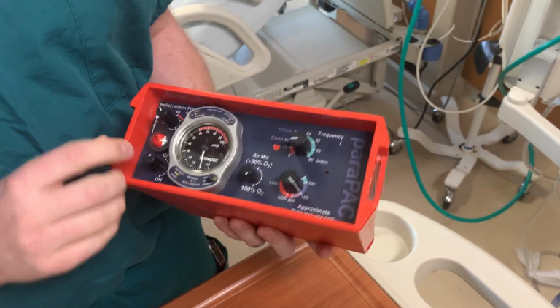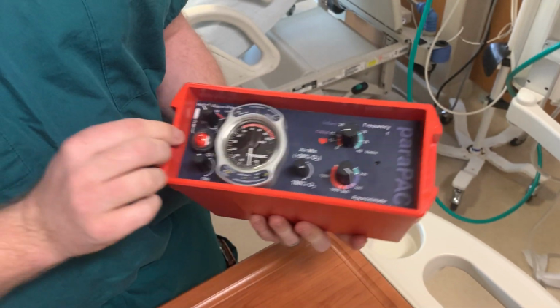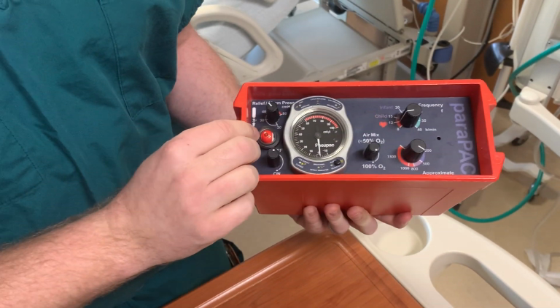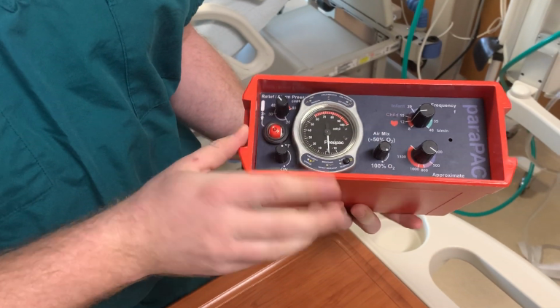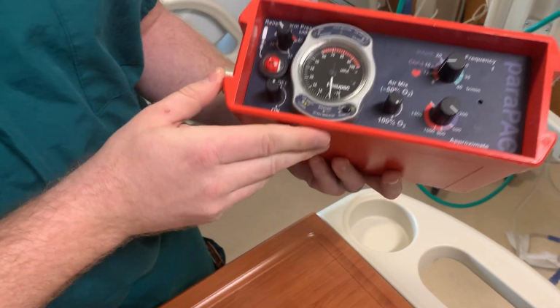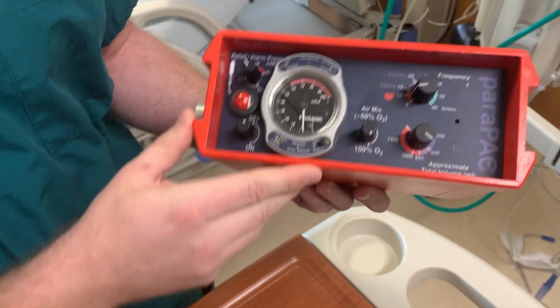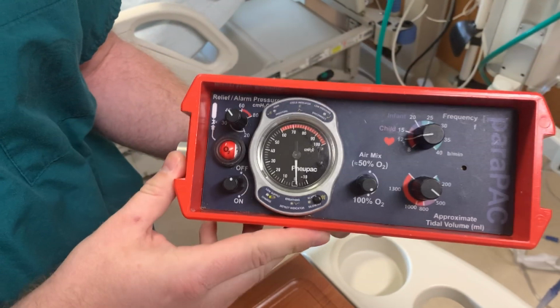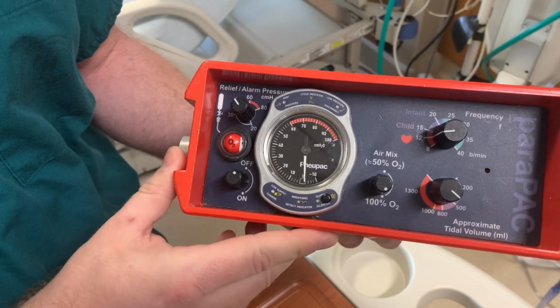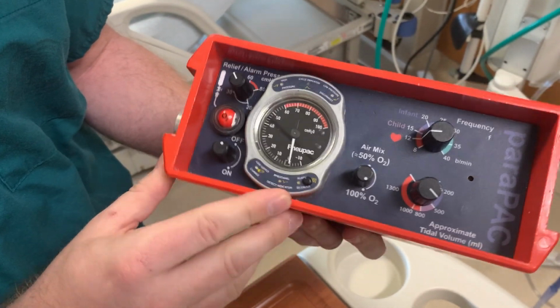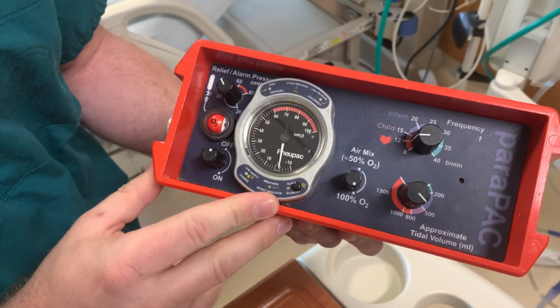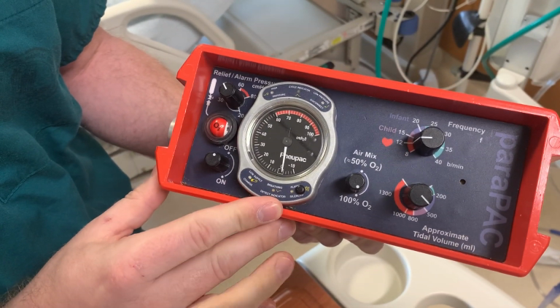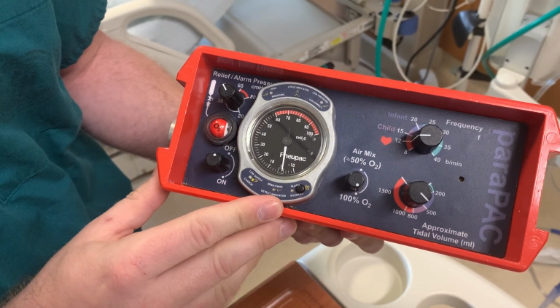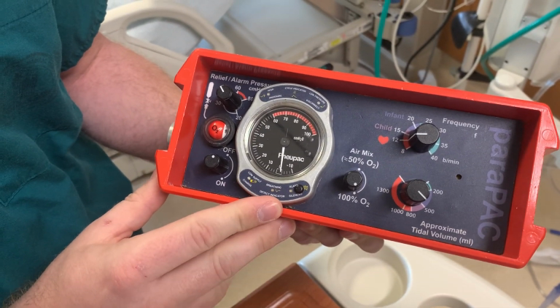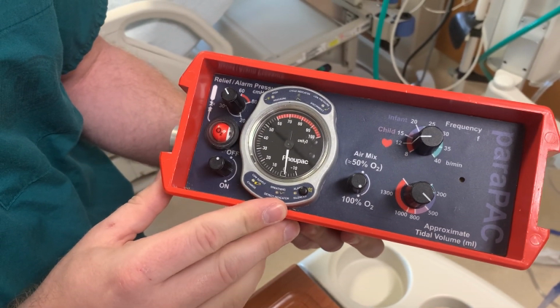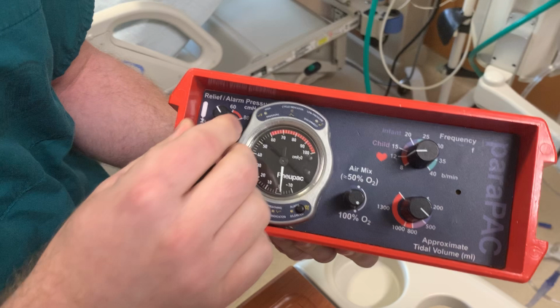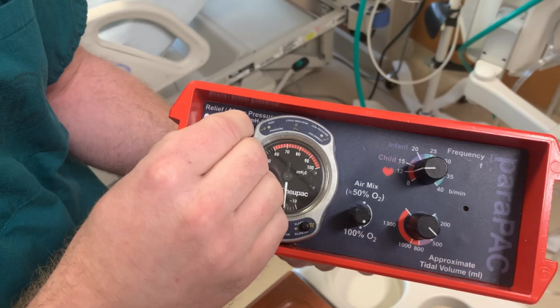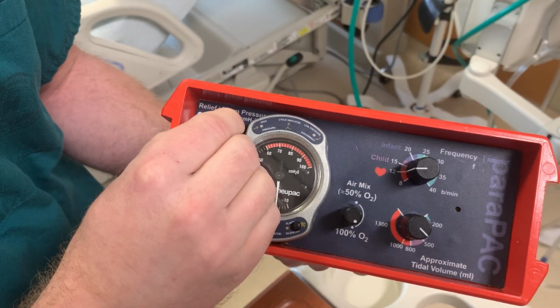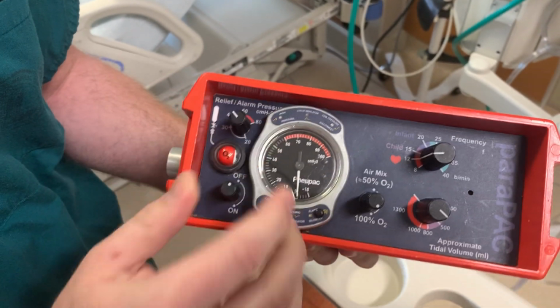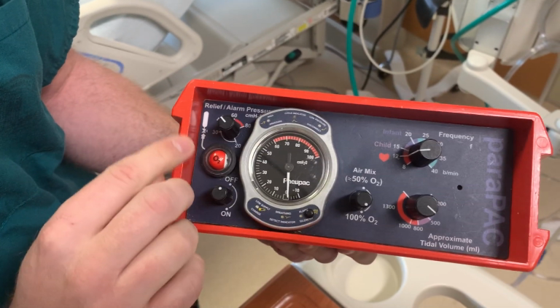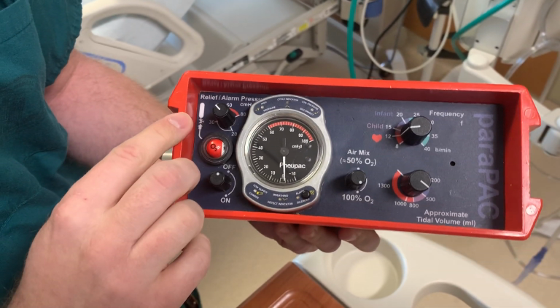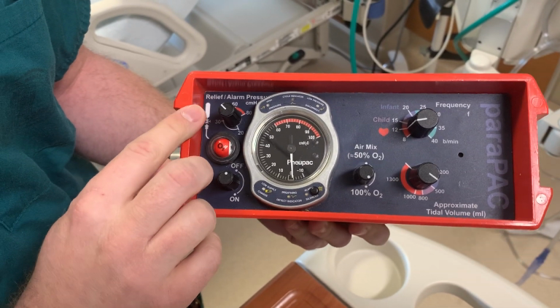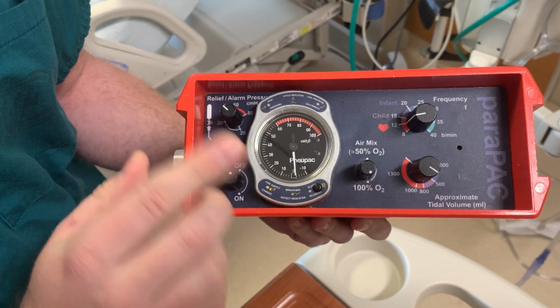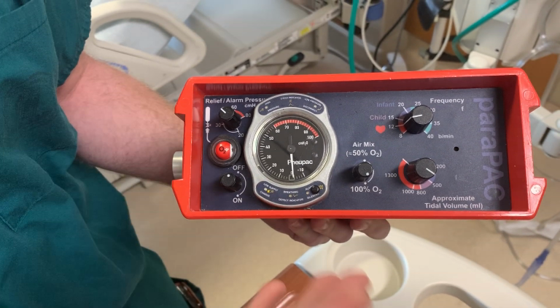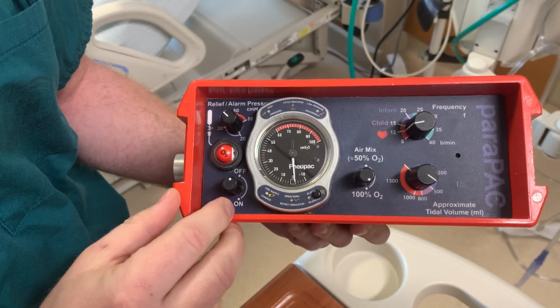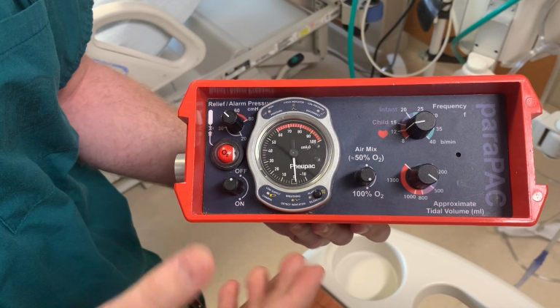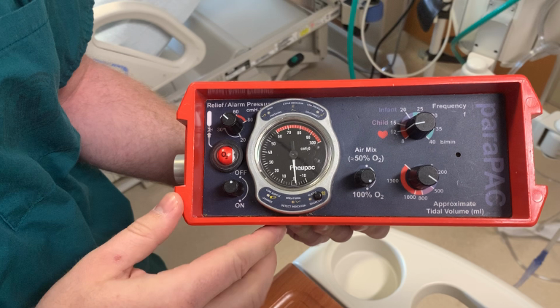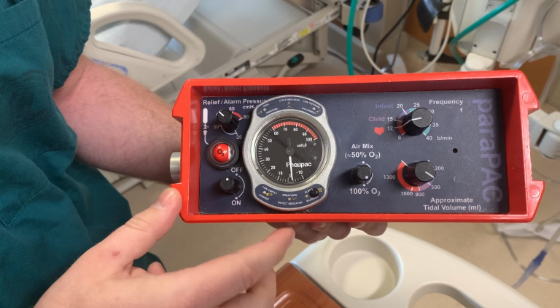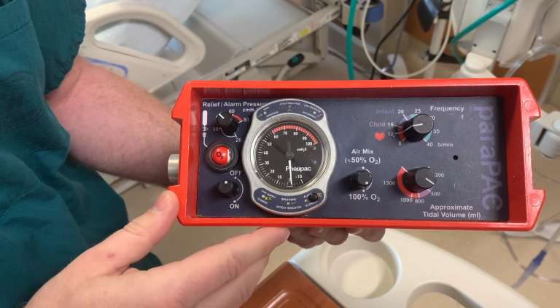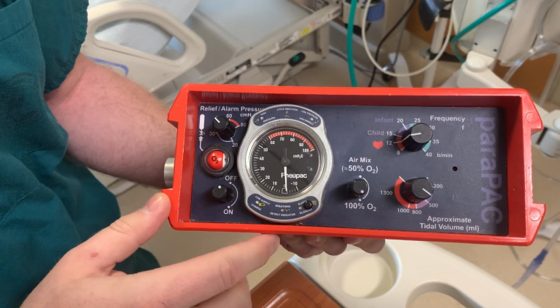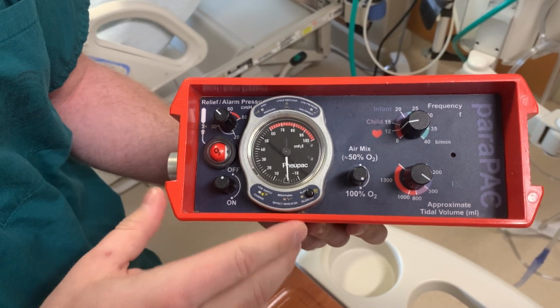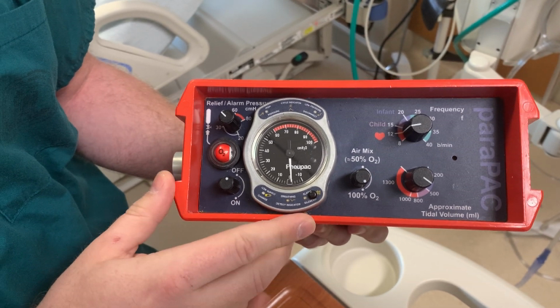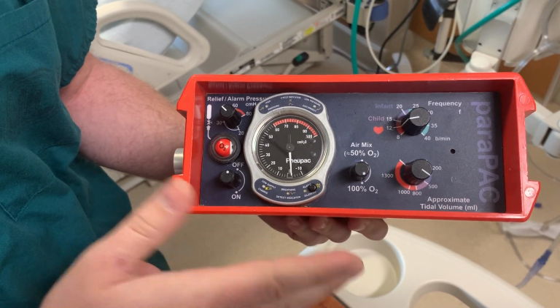Your pressure relief — you want to have that at about 40 centimeters of water pressure to start, depending on the size of your patient. But this is your pressure relief also as your PIP, your peak inspiratory pressure relief.